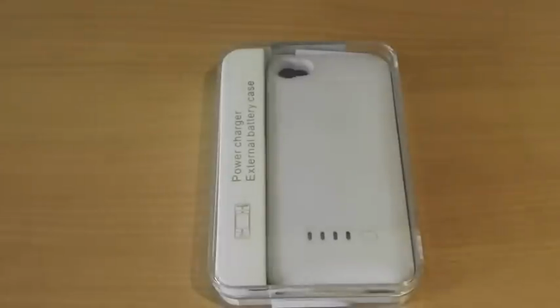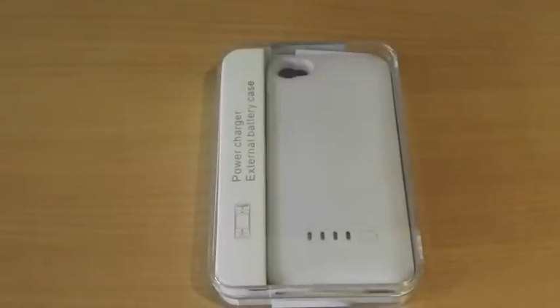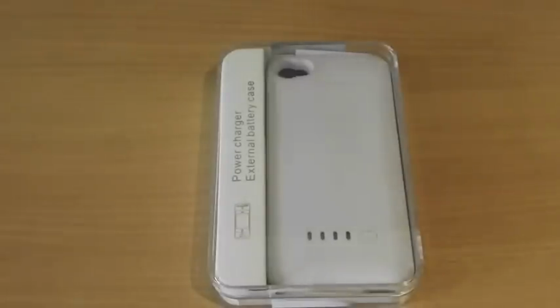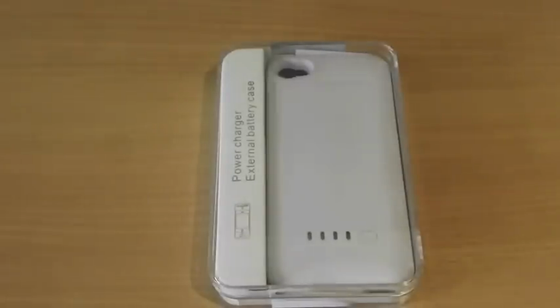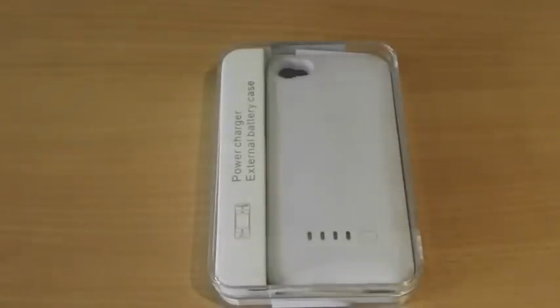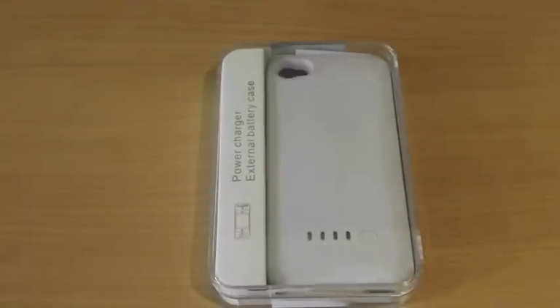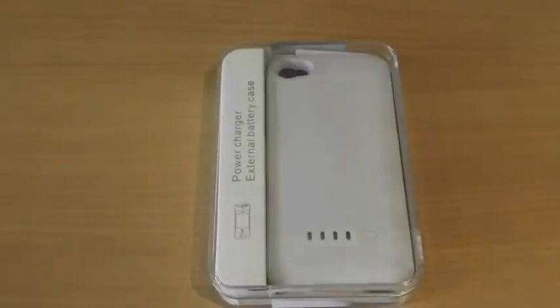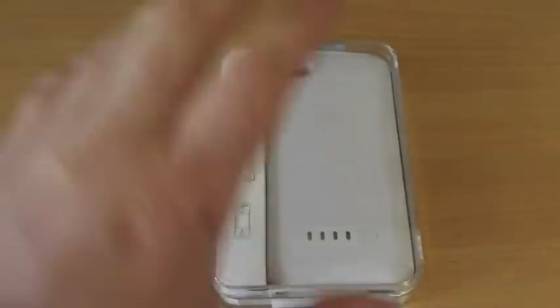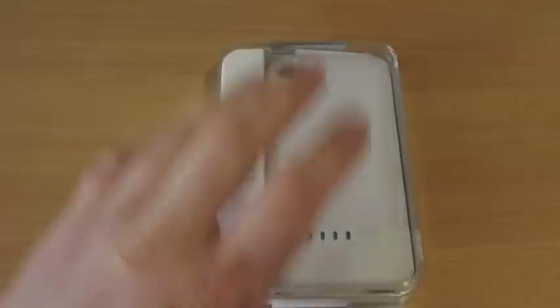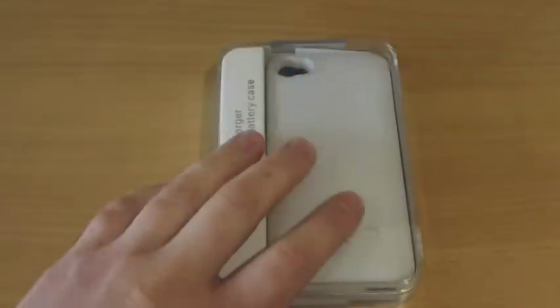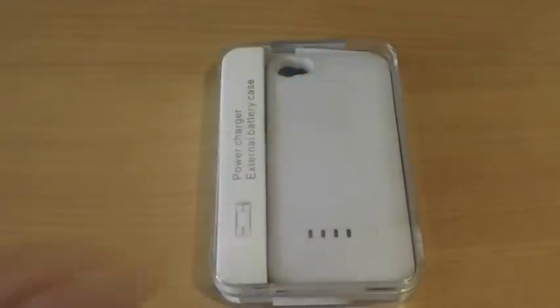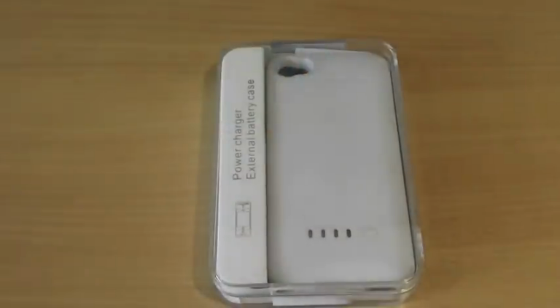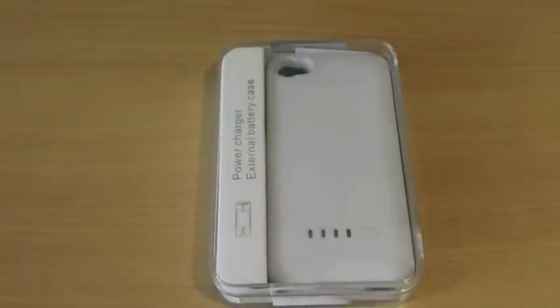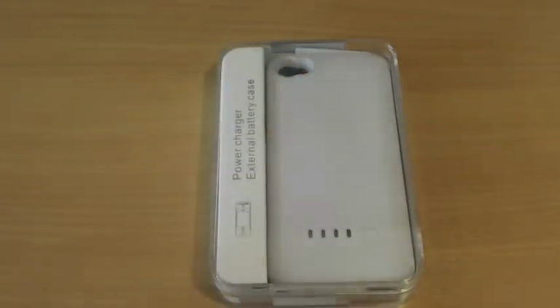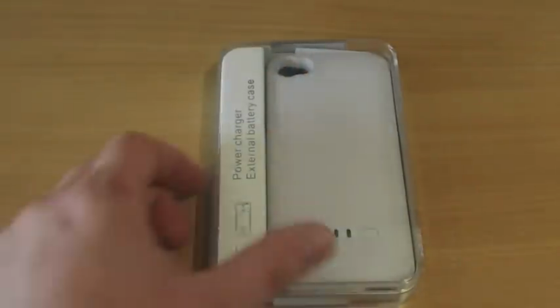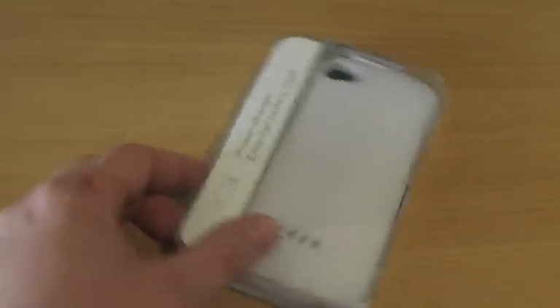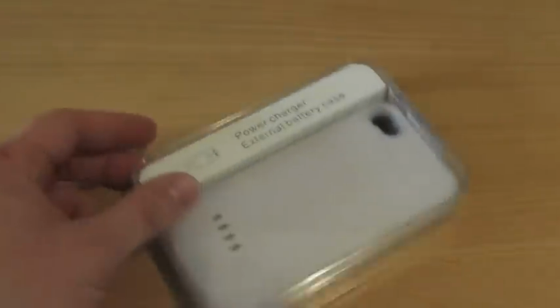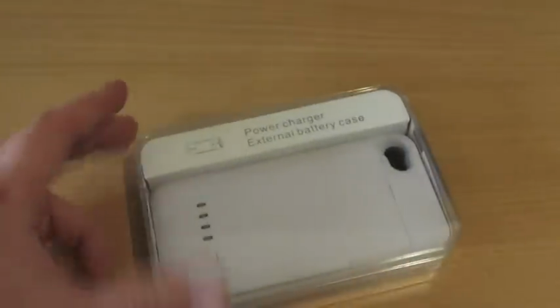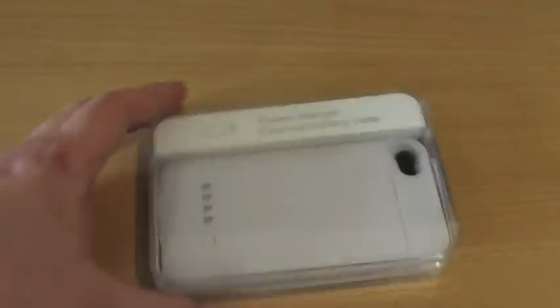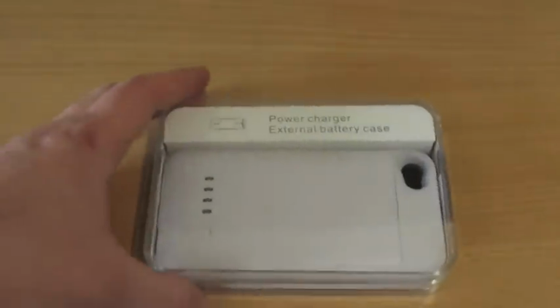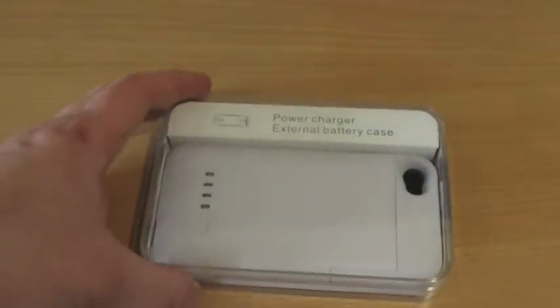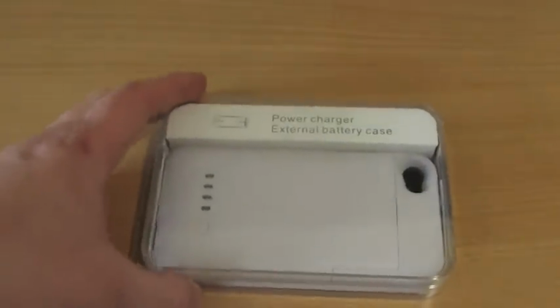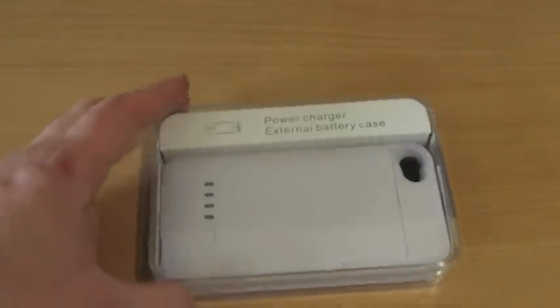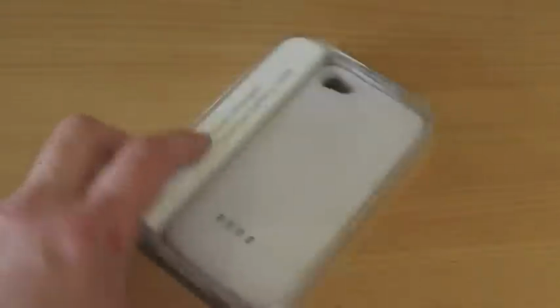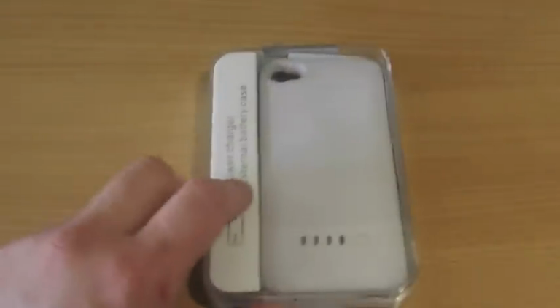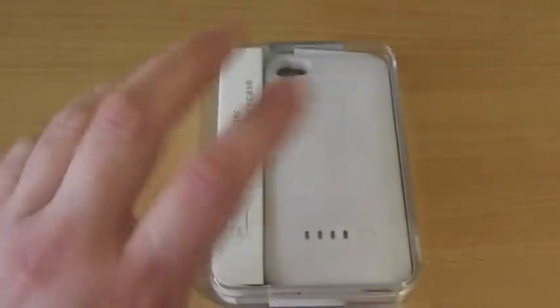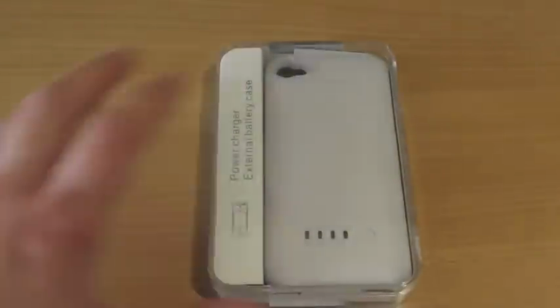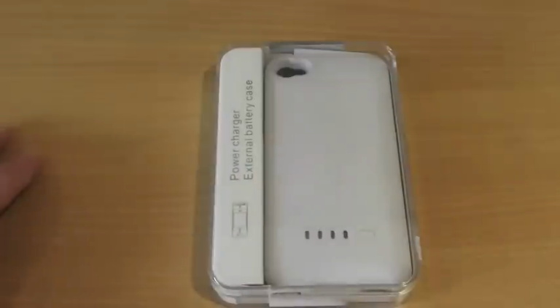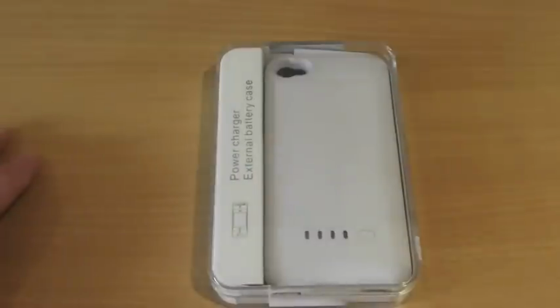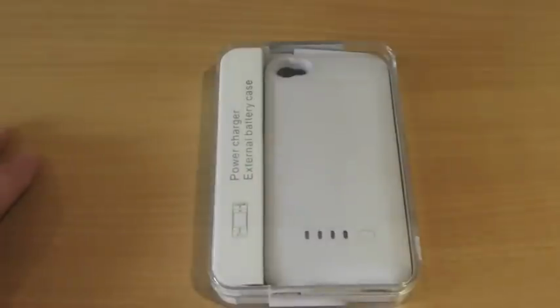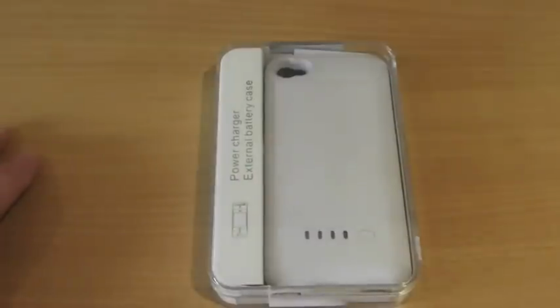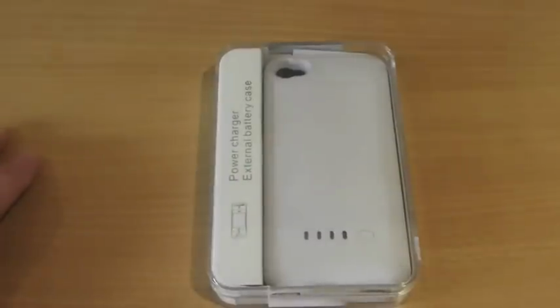Hi guys, Mickey Tech here and this is my full review of the Power Charger external battery case for the iPhone 4 4S. Let's get into it.